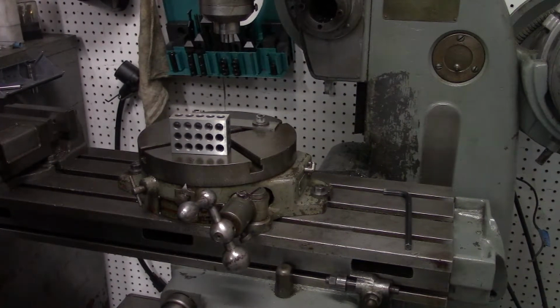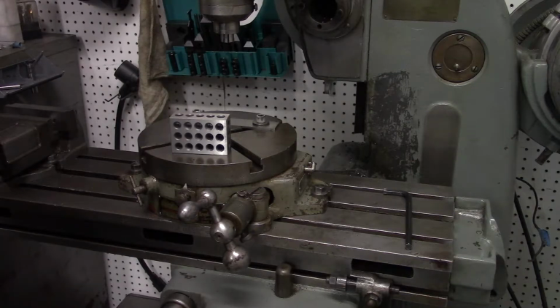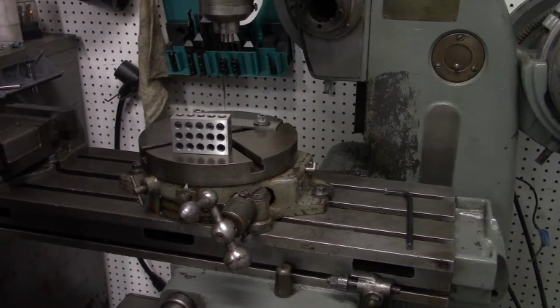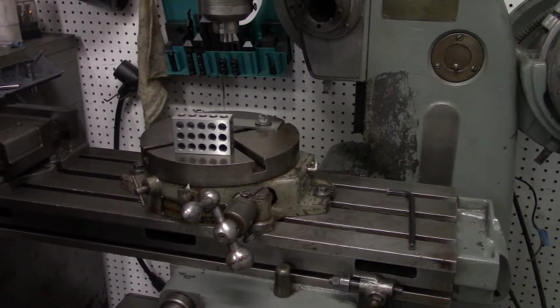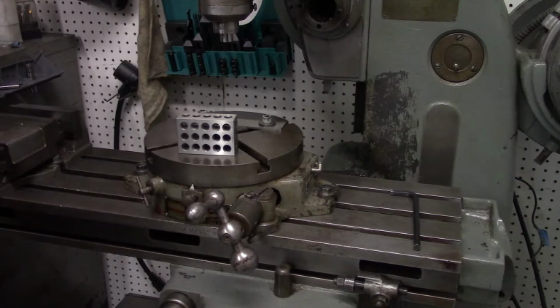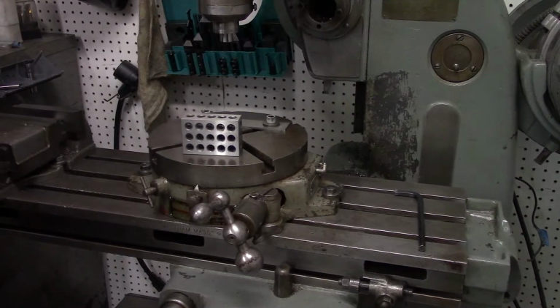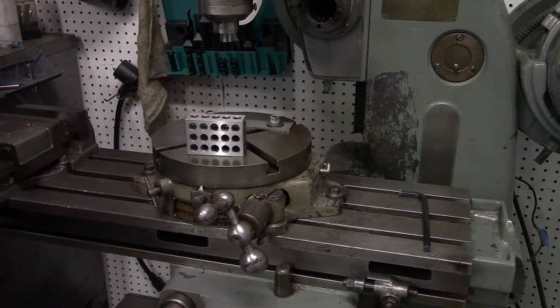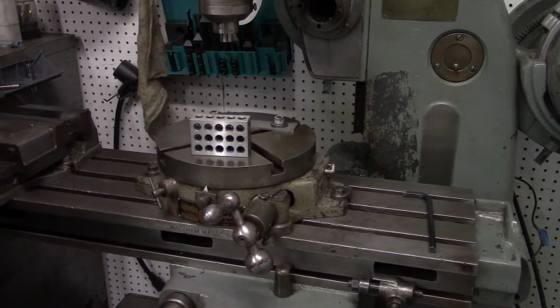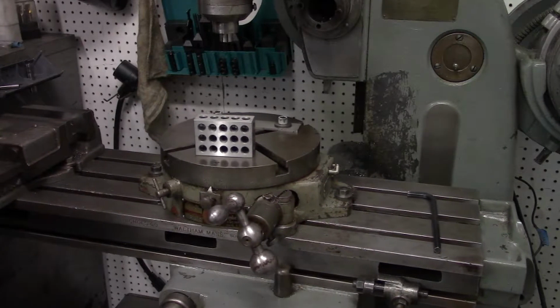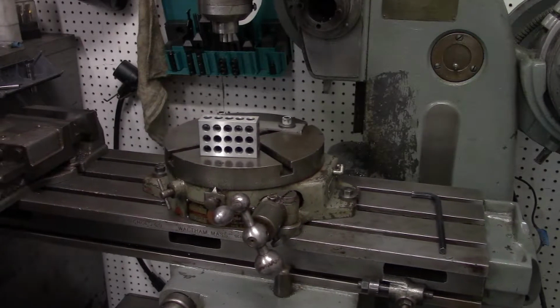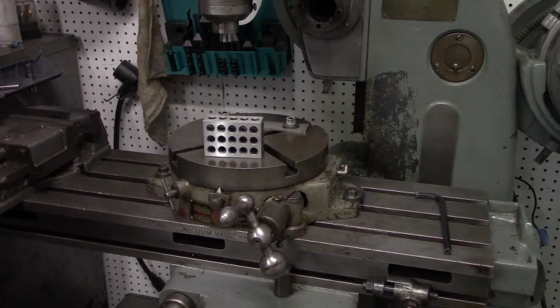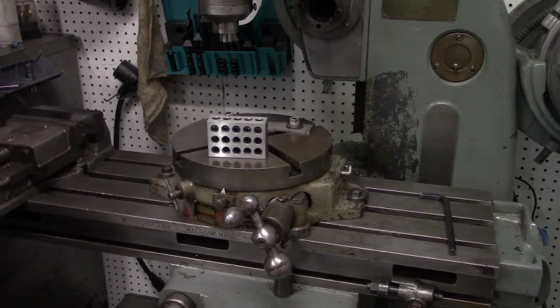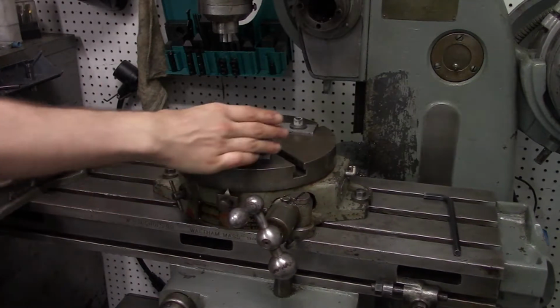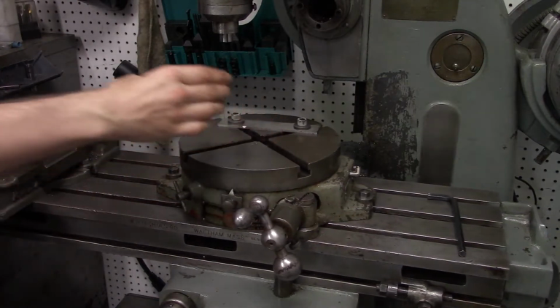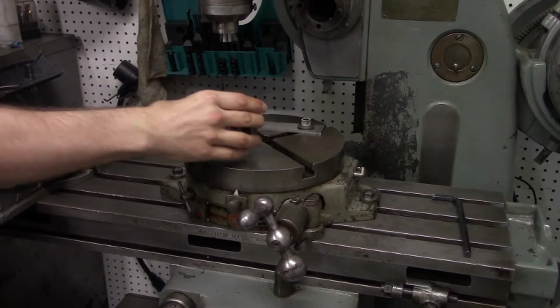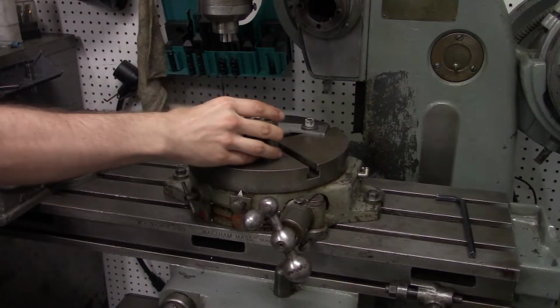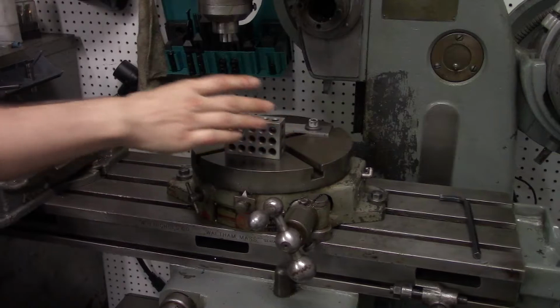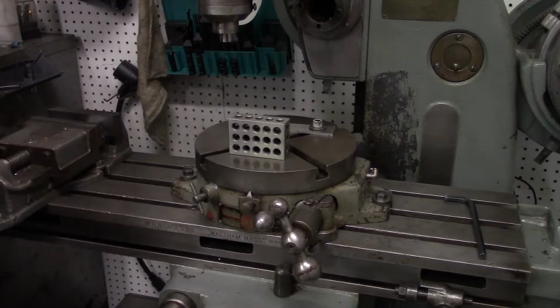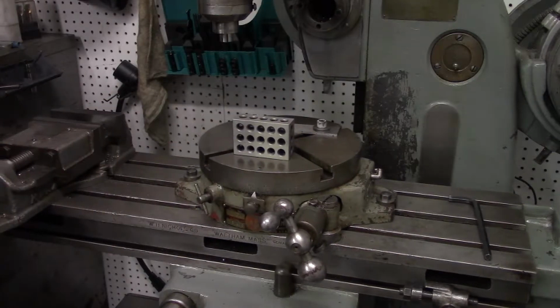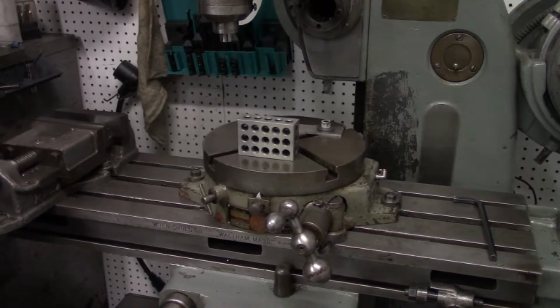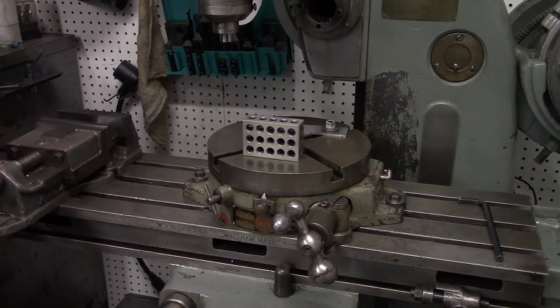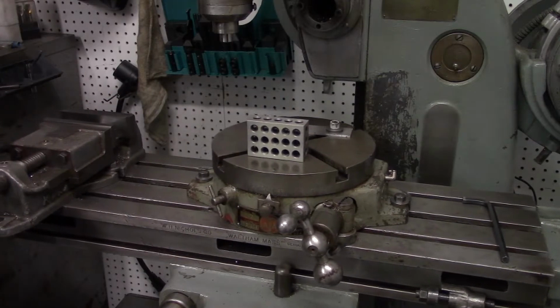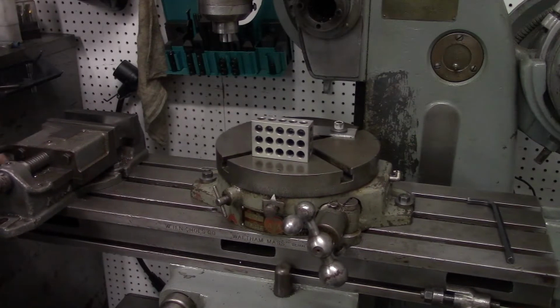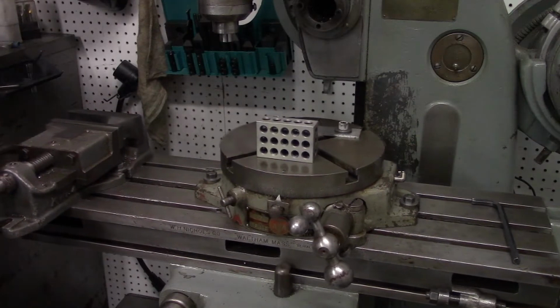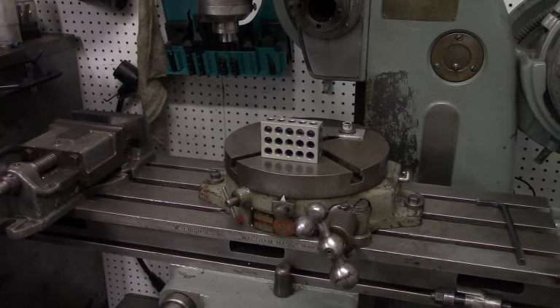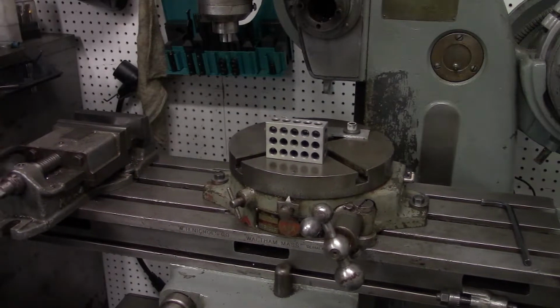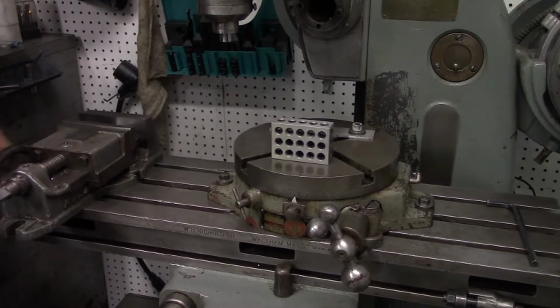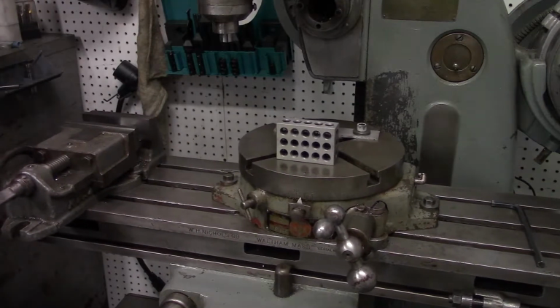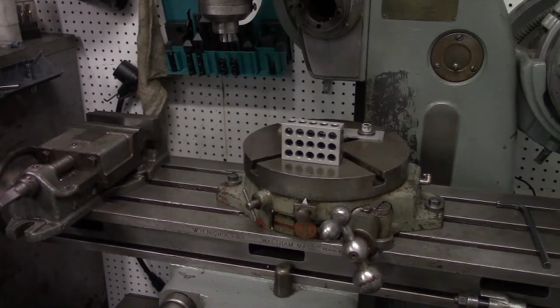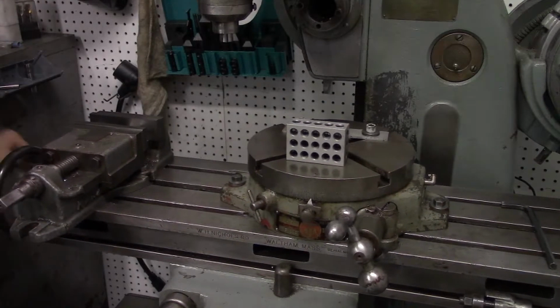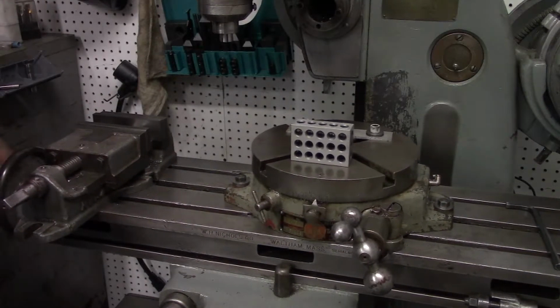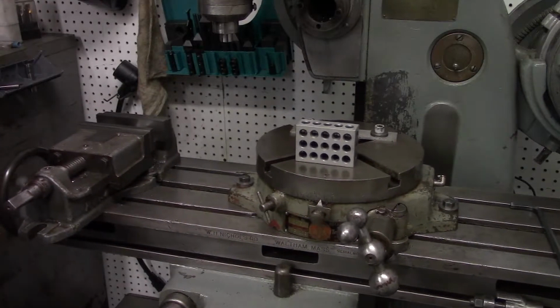I want to show you how to set up a part on the rotary table. I've done this enough times that I think I can do a proper lesson, like what I'm going to do now.